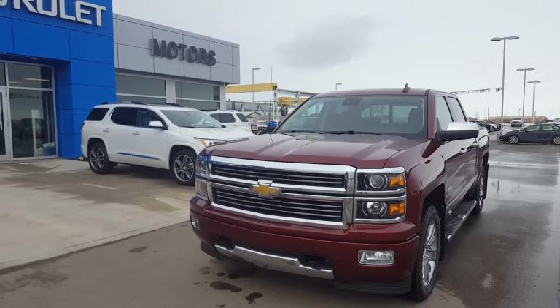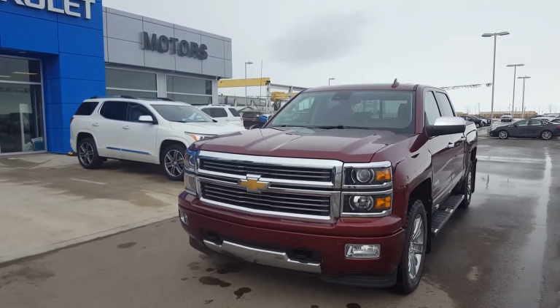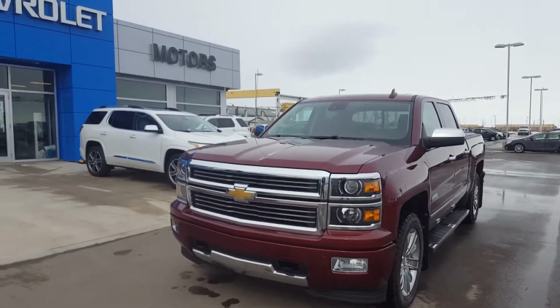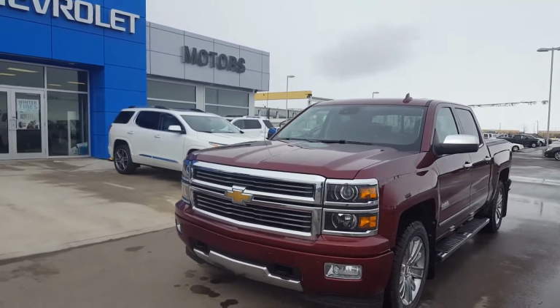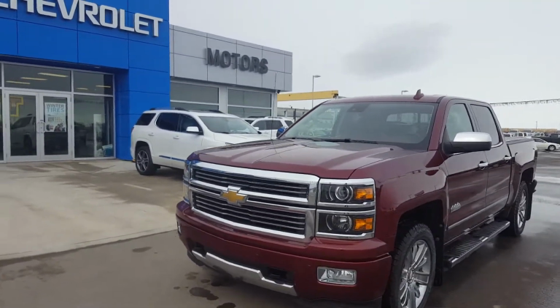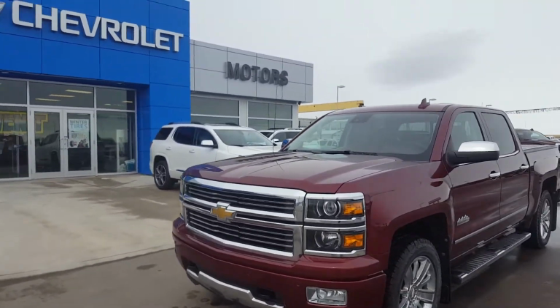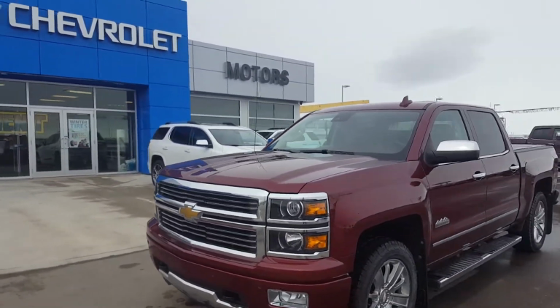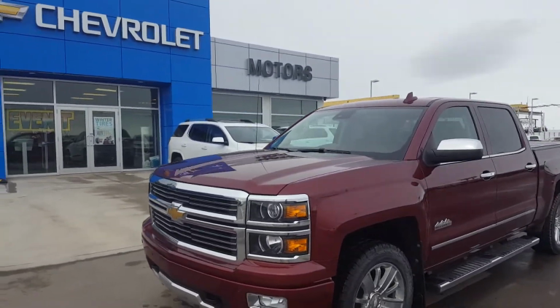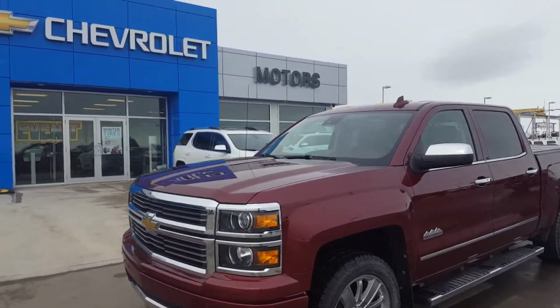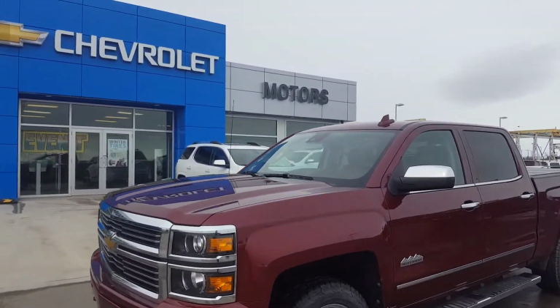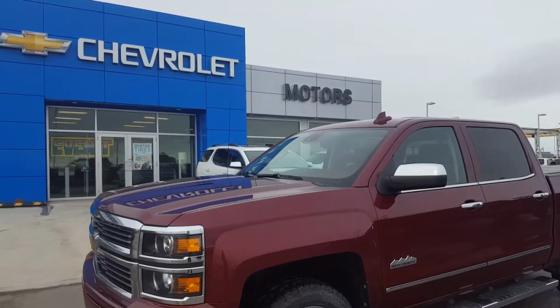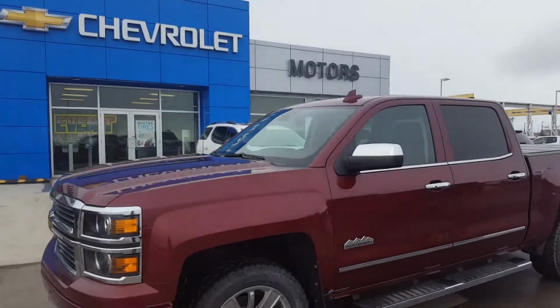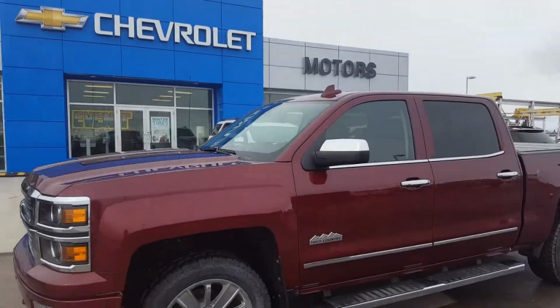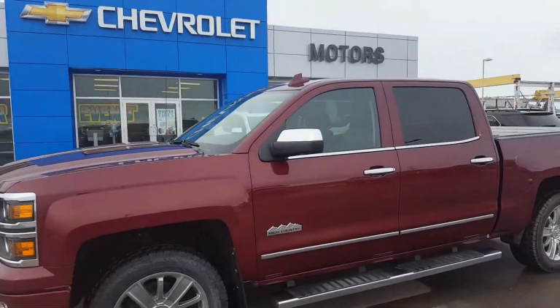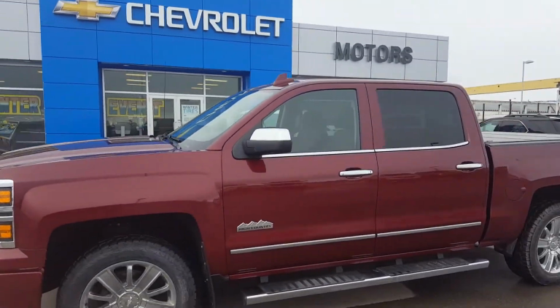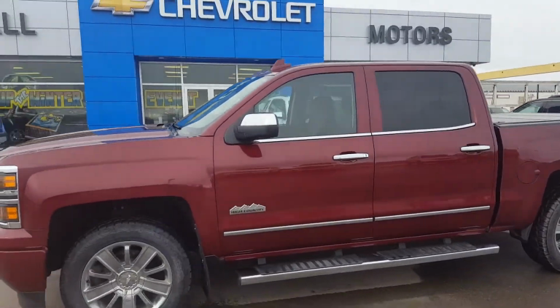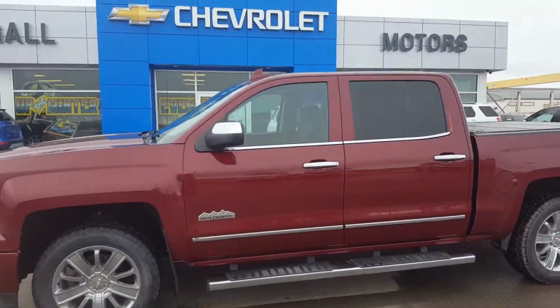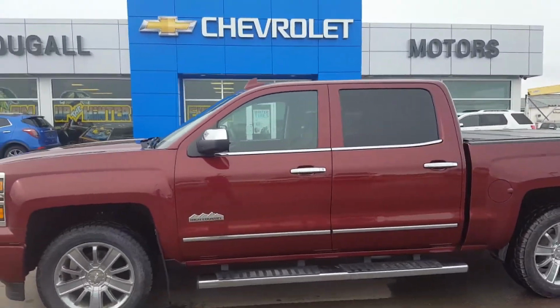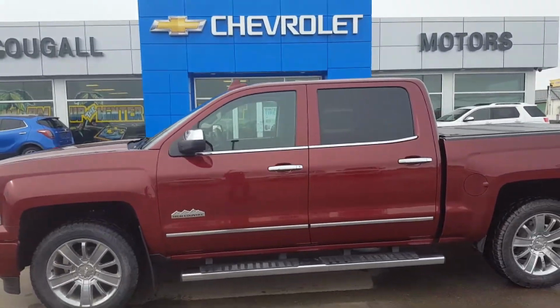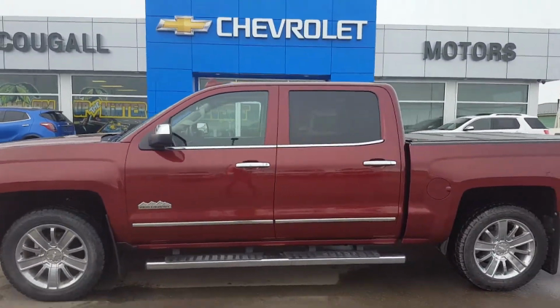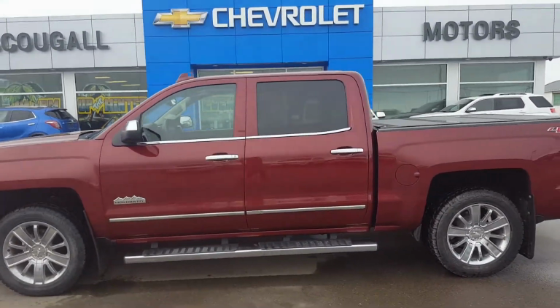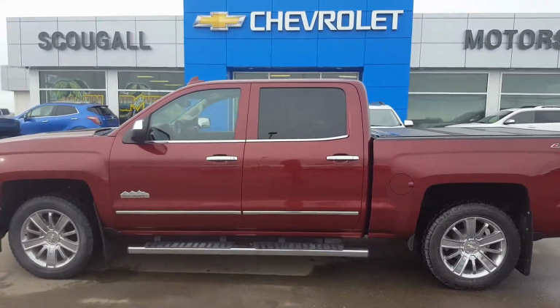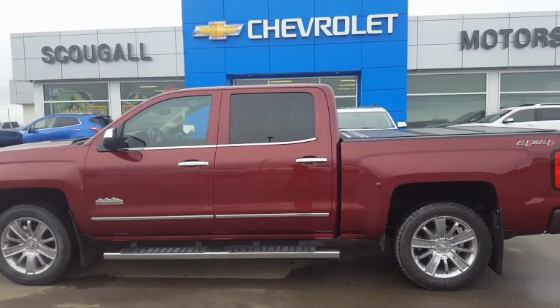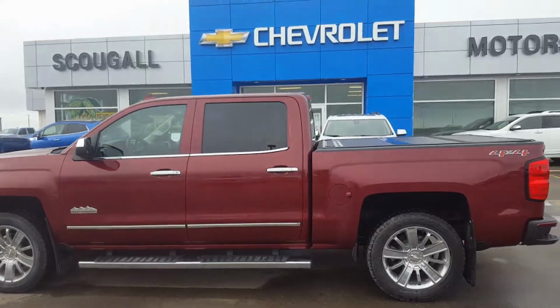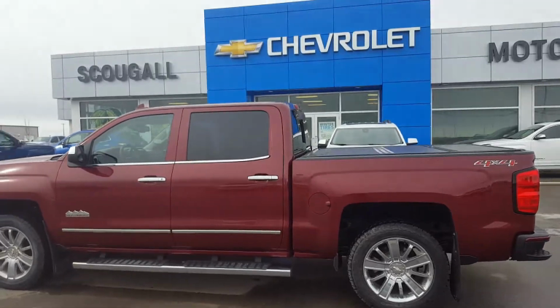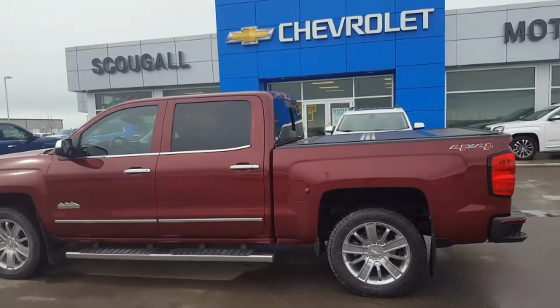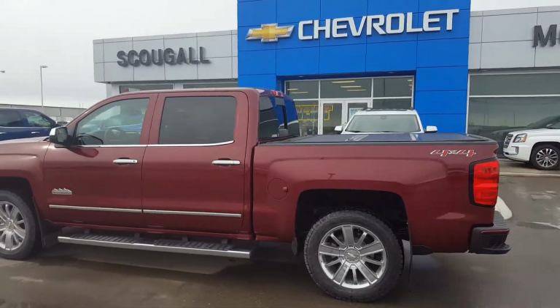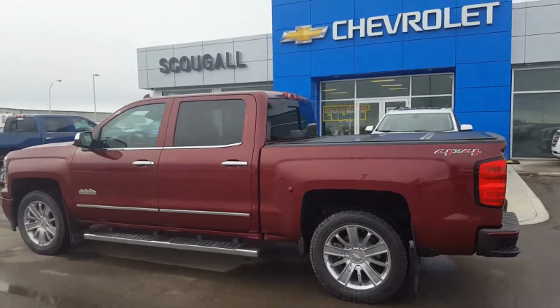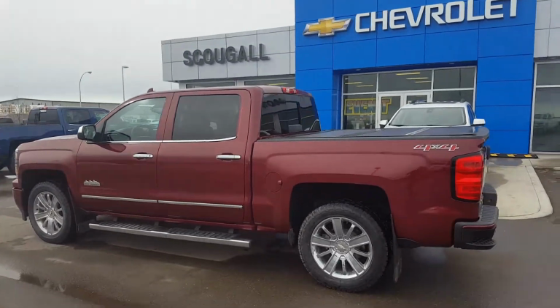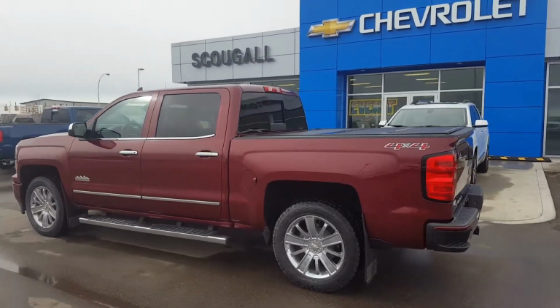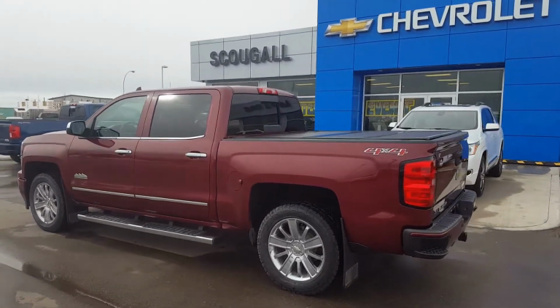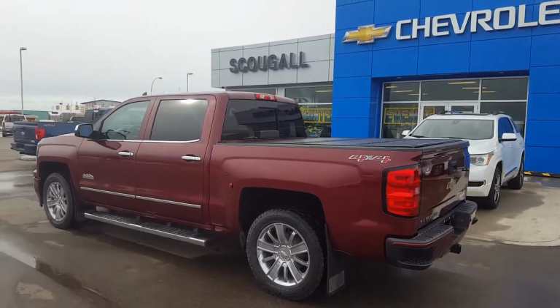Very good day from Scougall Motors in Fort MacLeod. Stop number 179773. We're looking at a 2015 Chevrolet Silverado 1500. This is a High Country trim line.